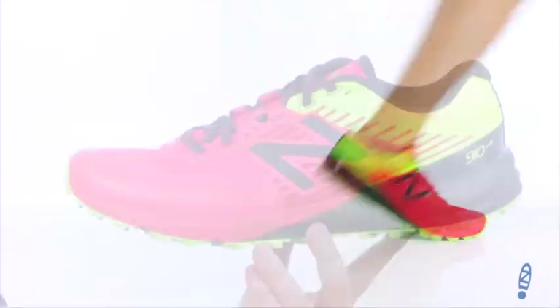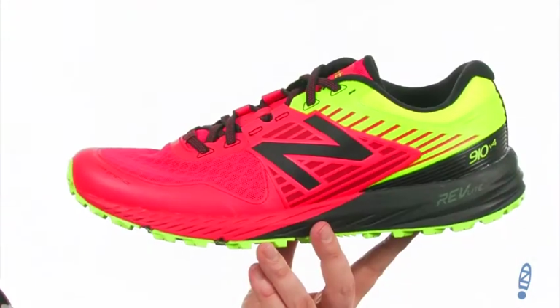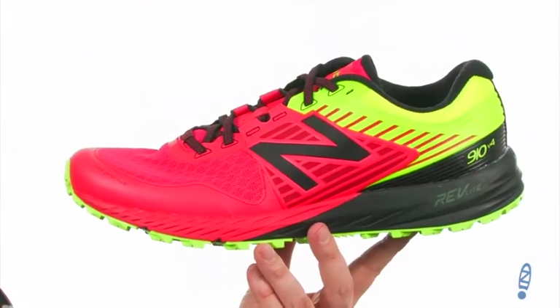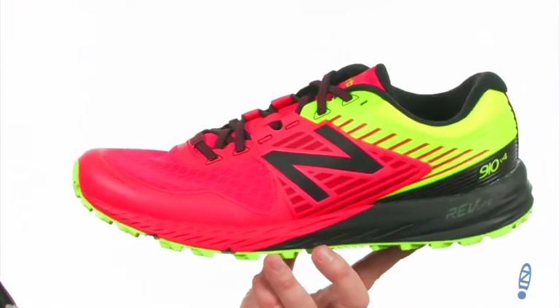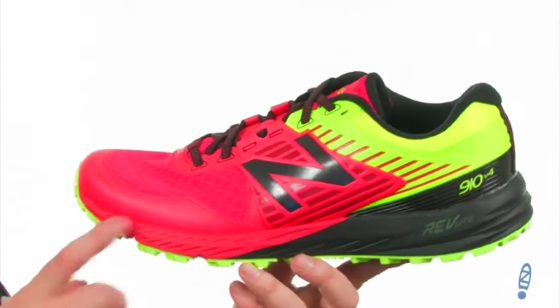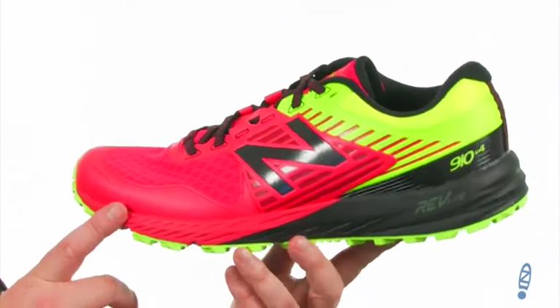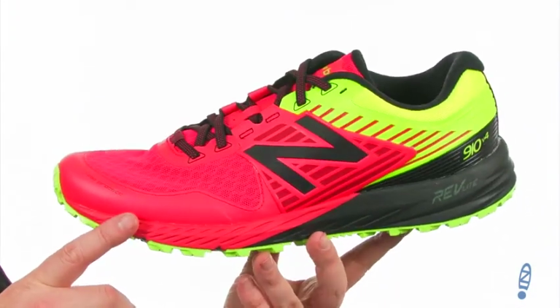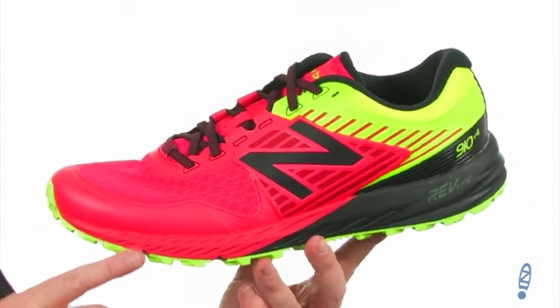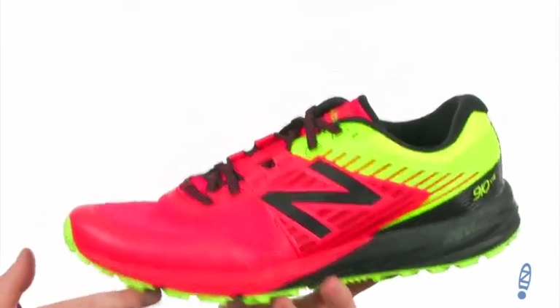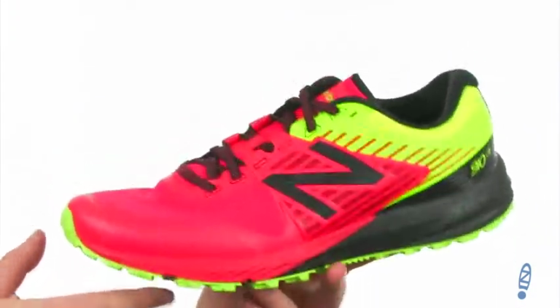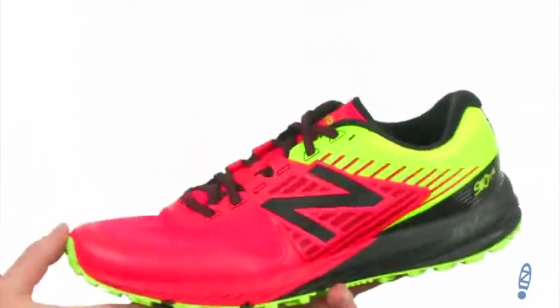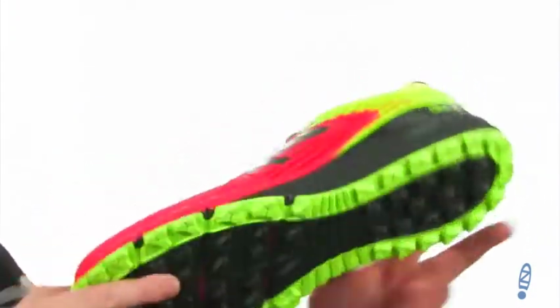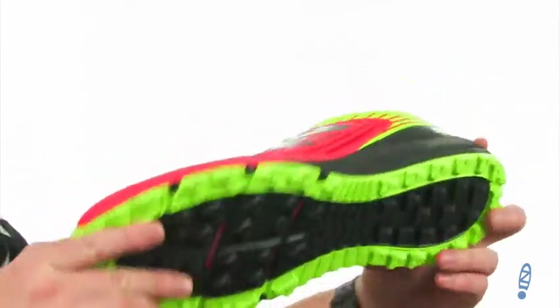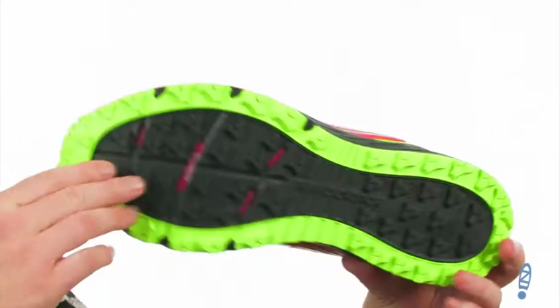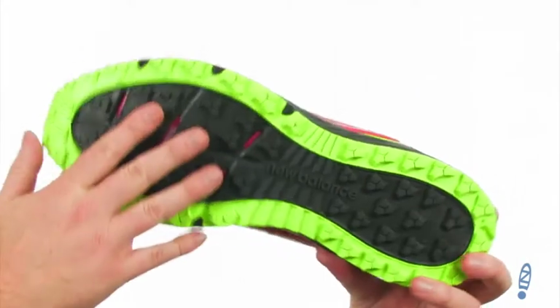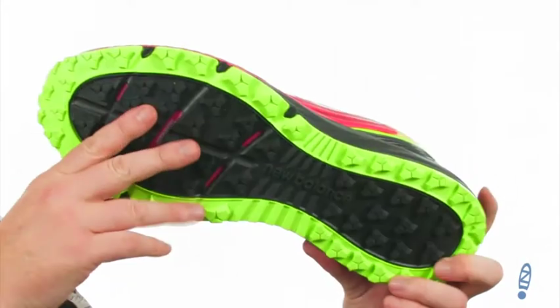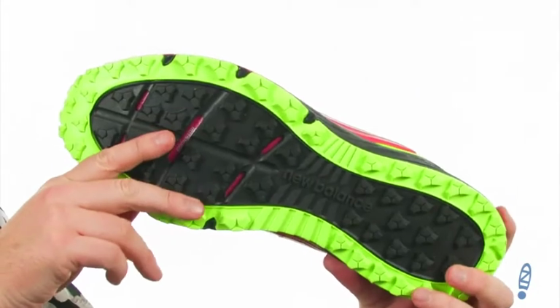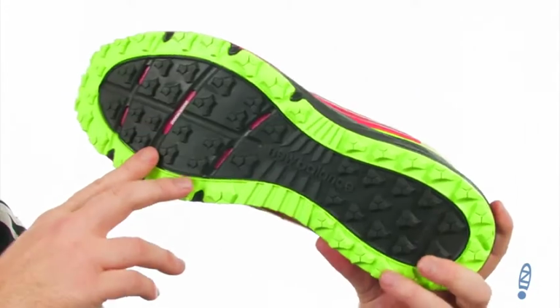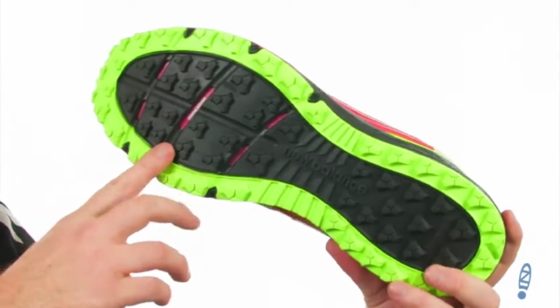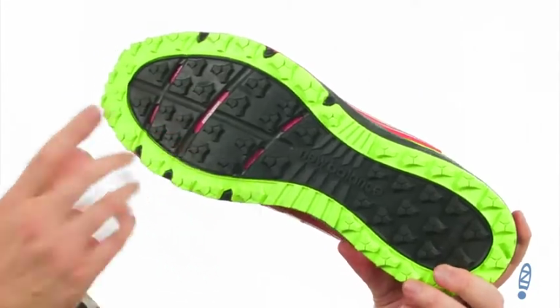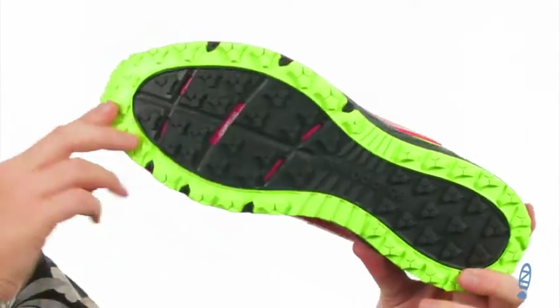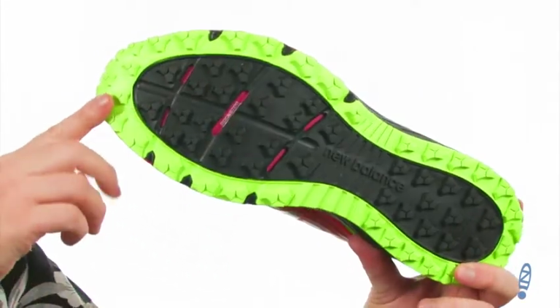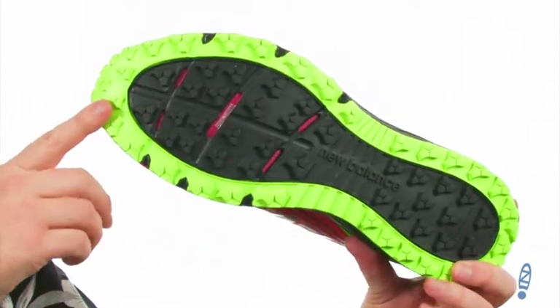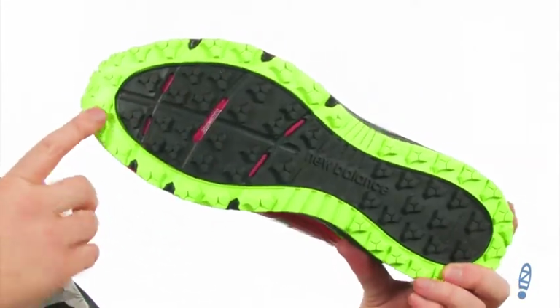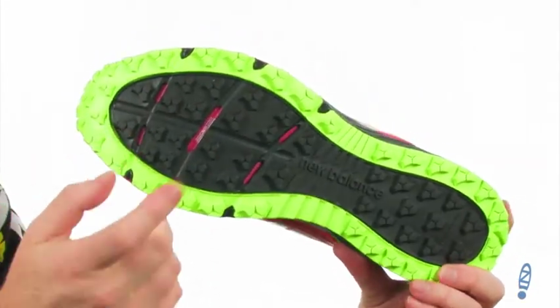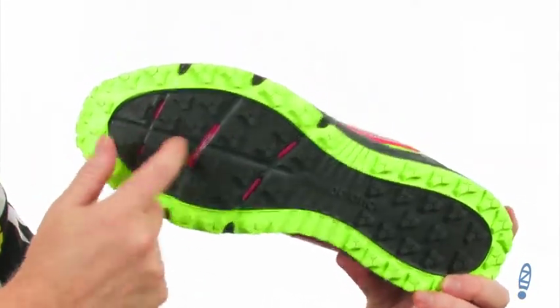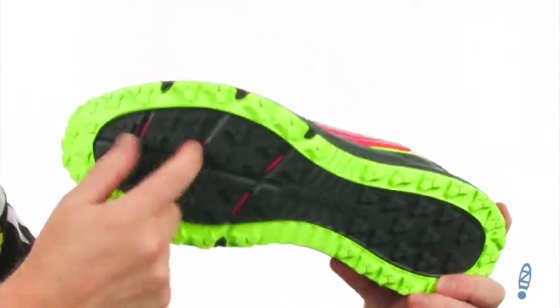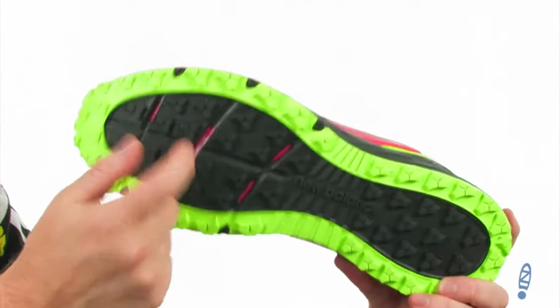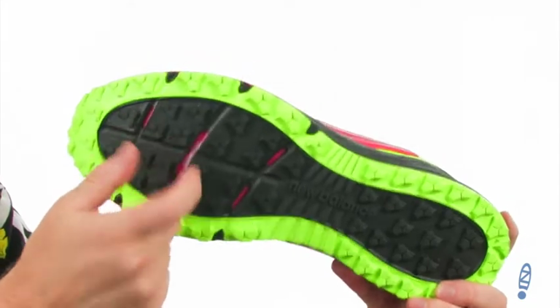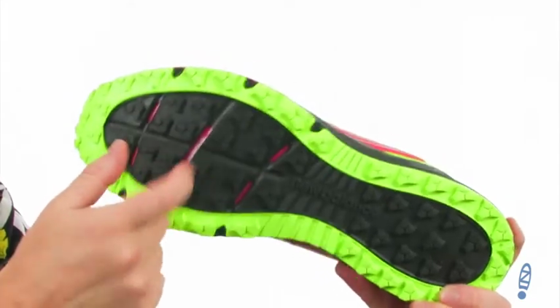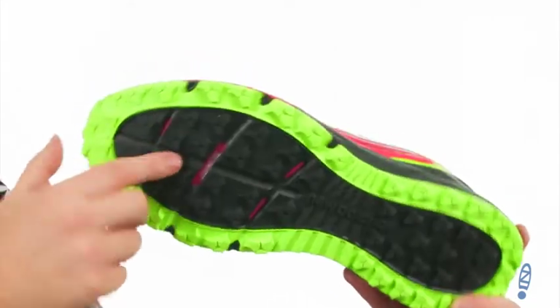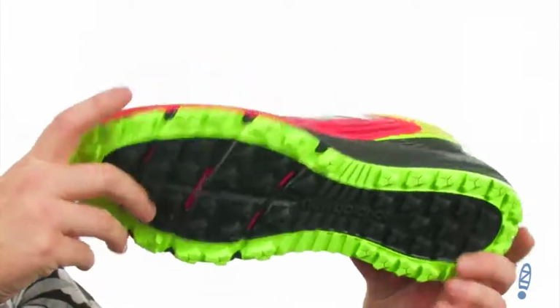These trail running shoes were built for the neutral runner. They're lightweight. You've got a trail specific tread down here on the outsole. It's going to work great in wet and dry conditions, and it even includes a protective rock plate in there.